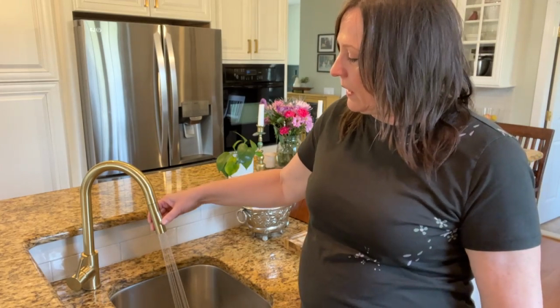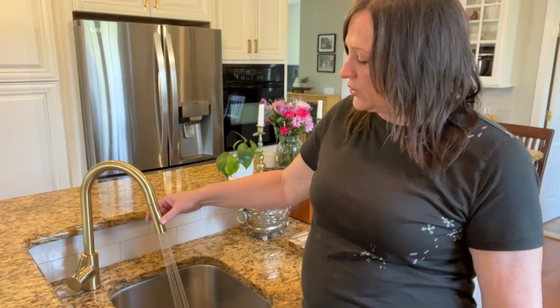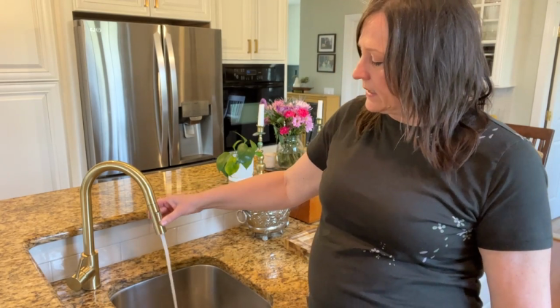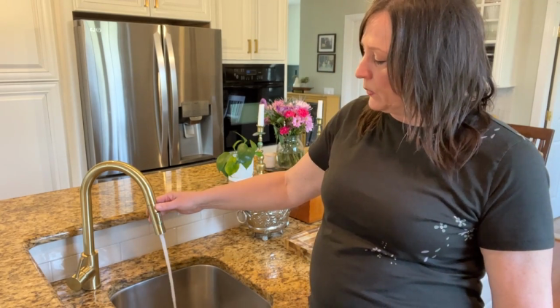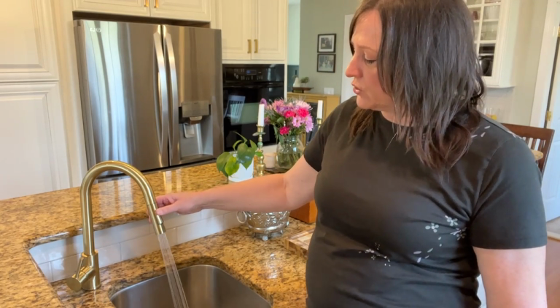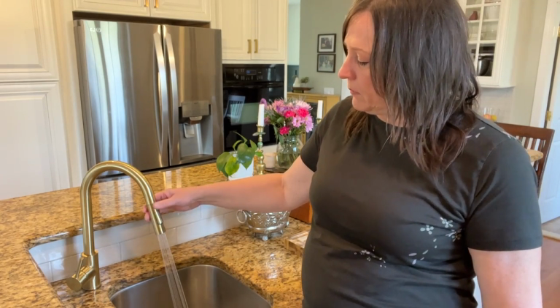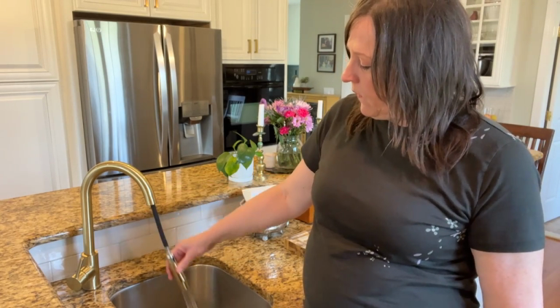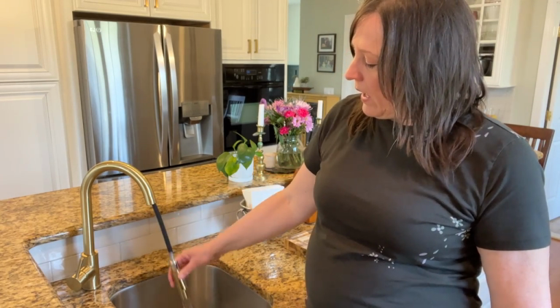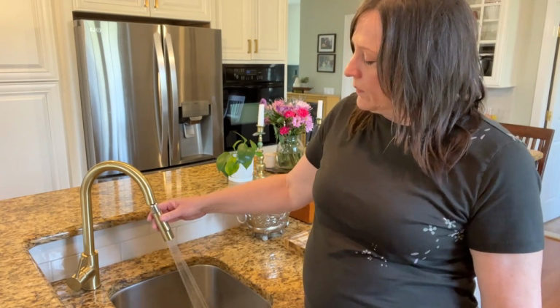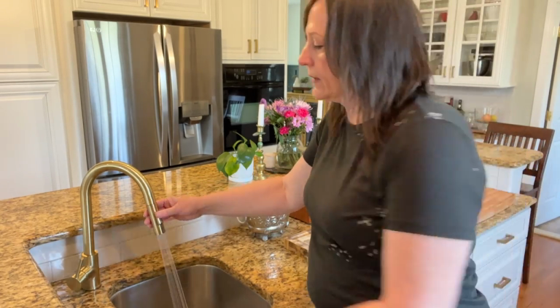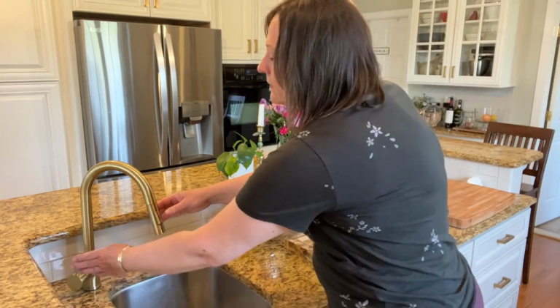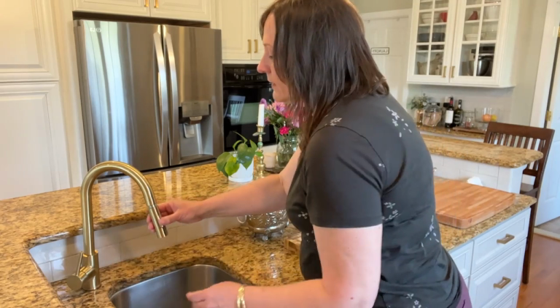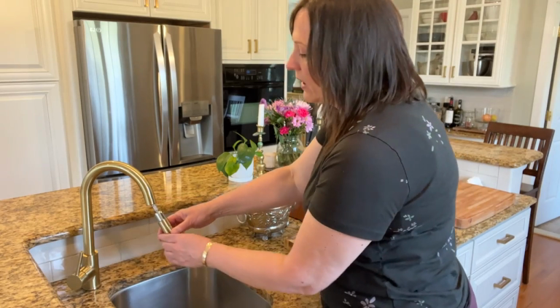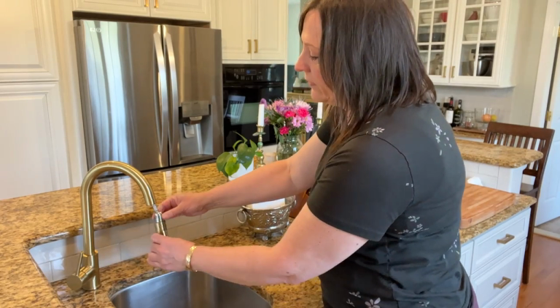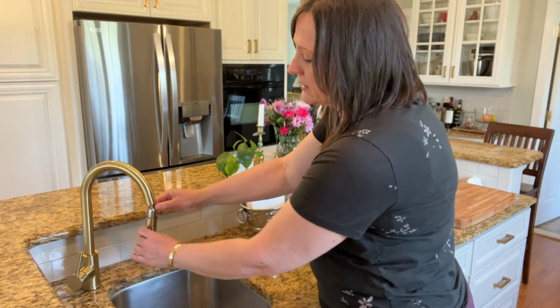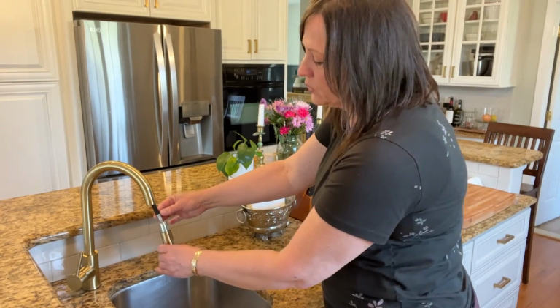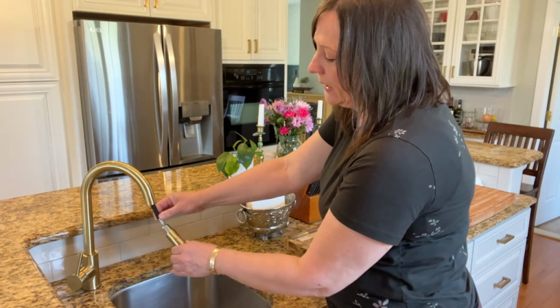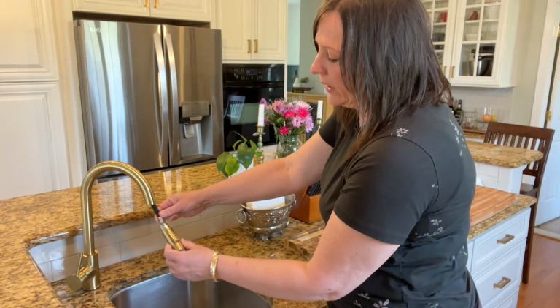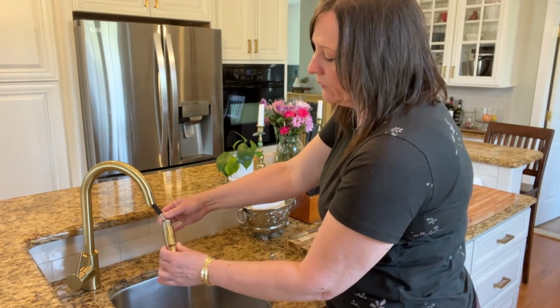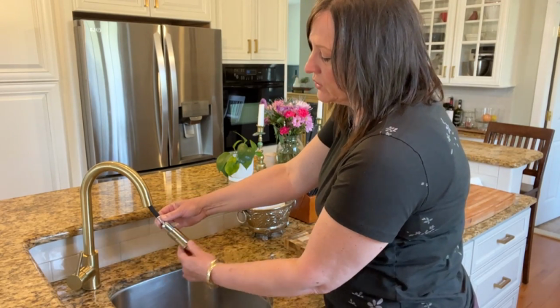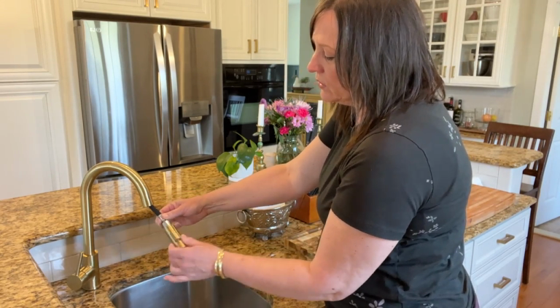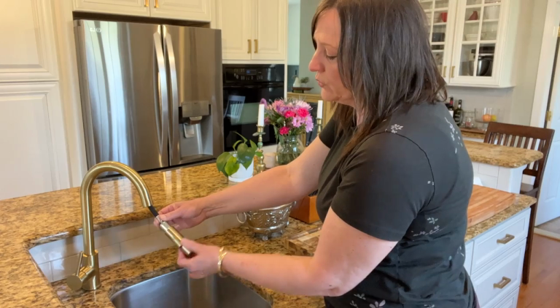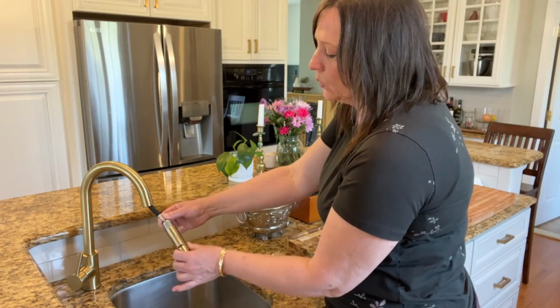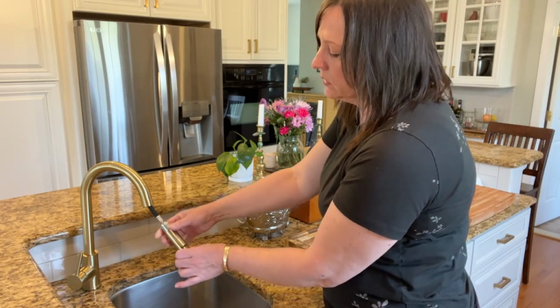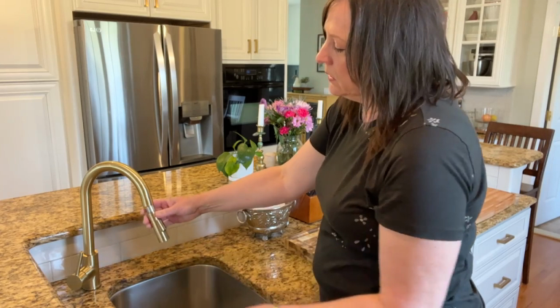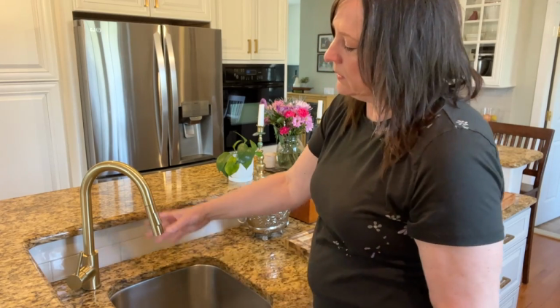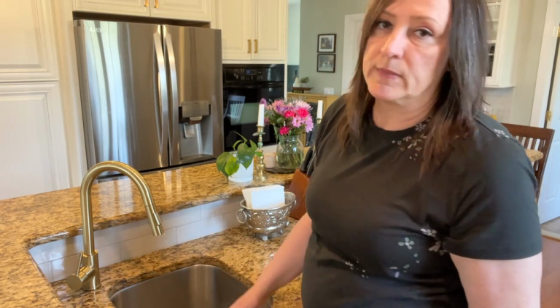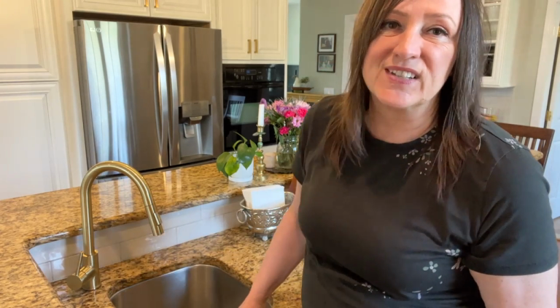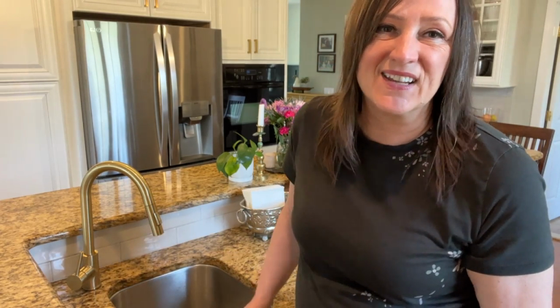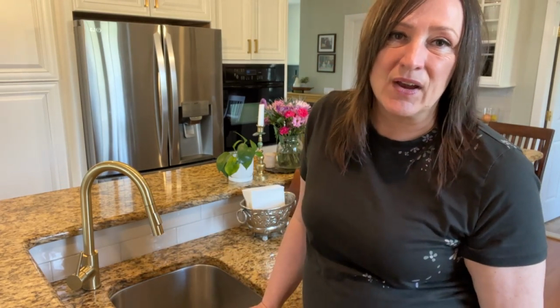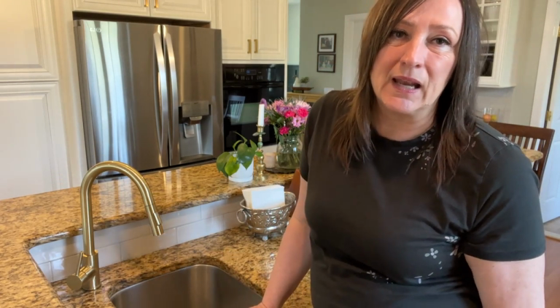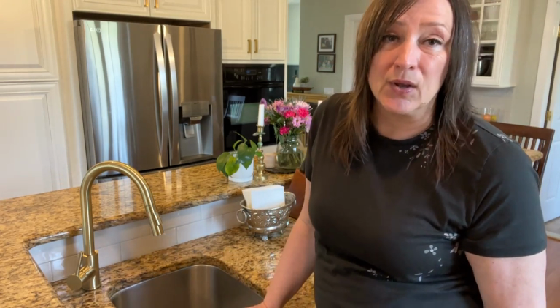Two settings — the pull-out stream and they also have a very nice little swivel head over here, which is super cool. They look stylish and I really like them a lot.